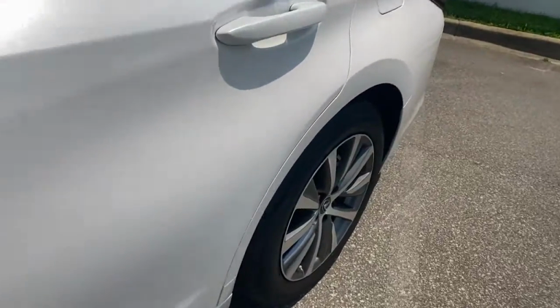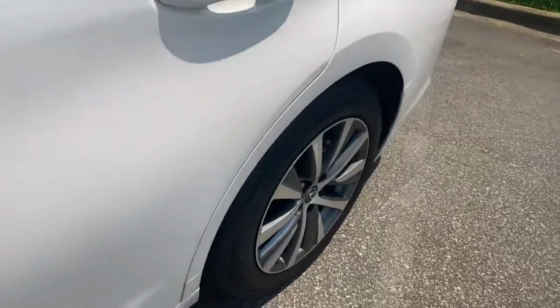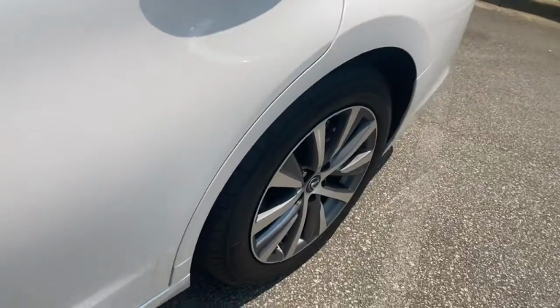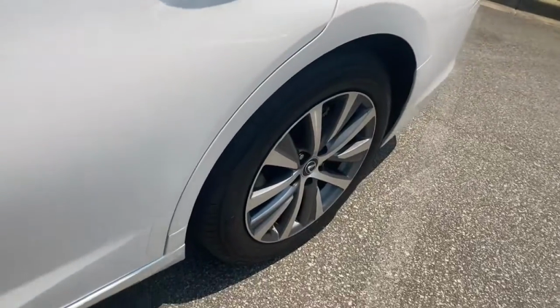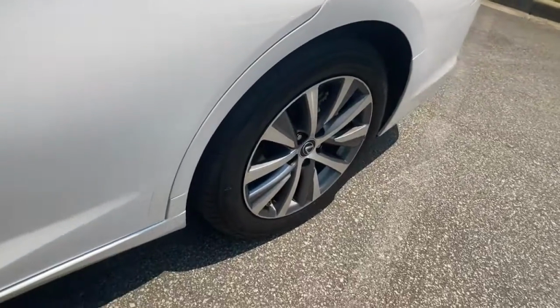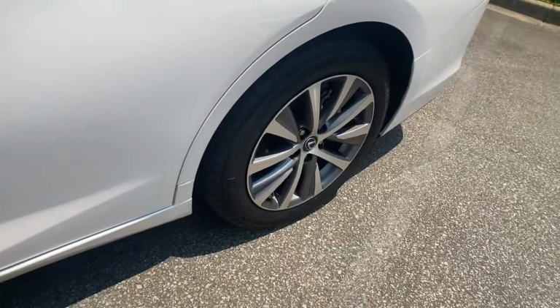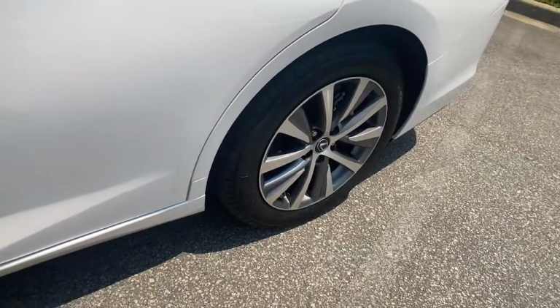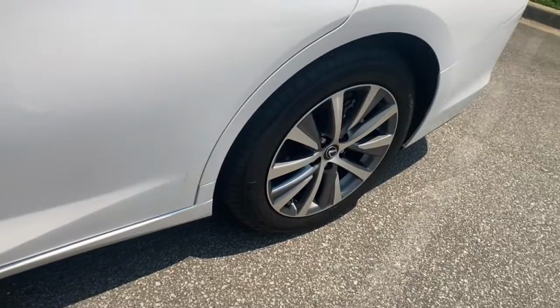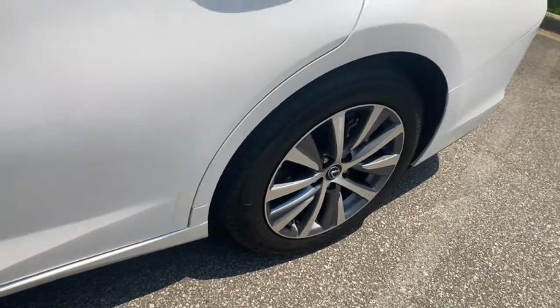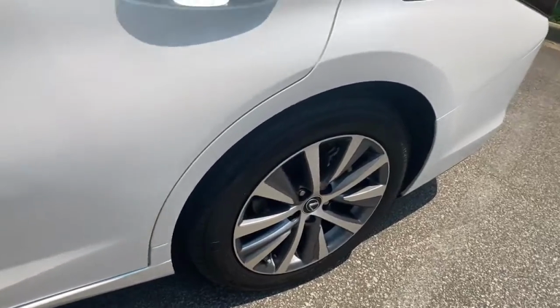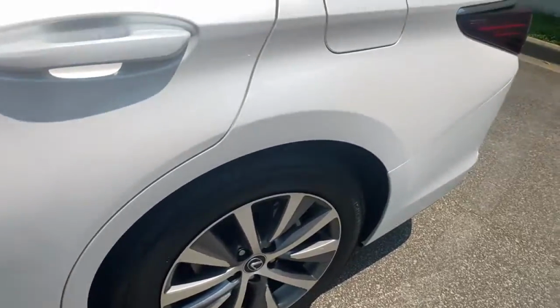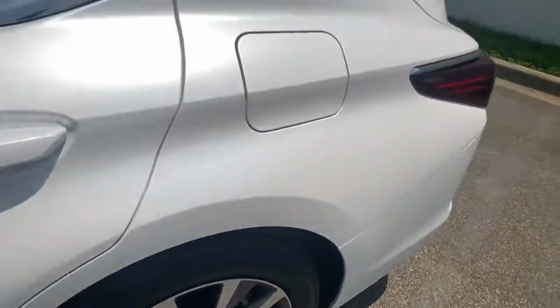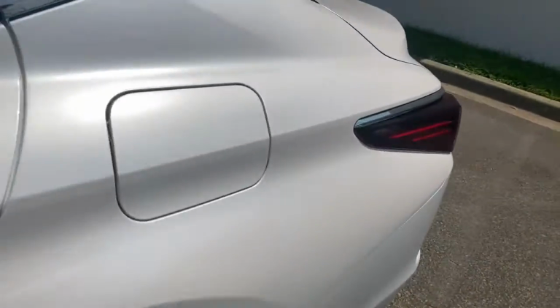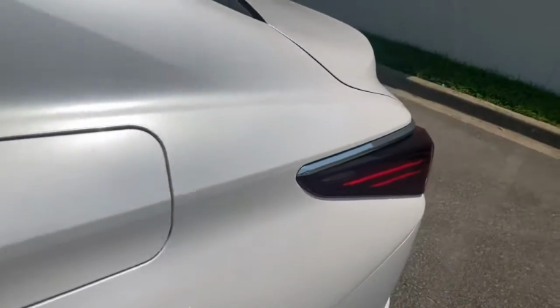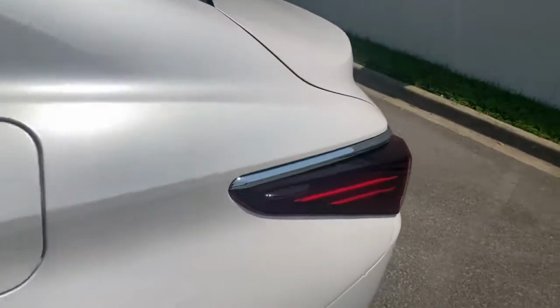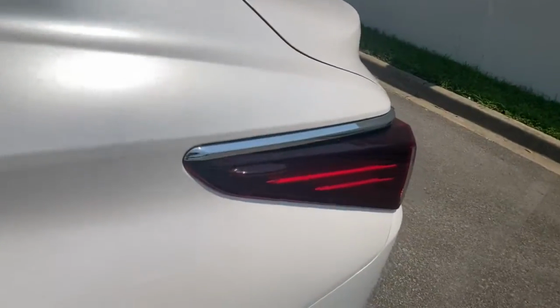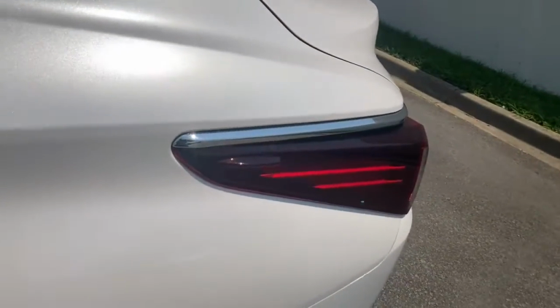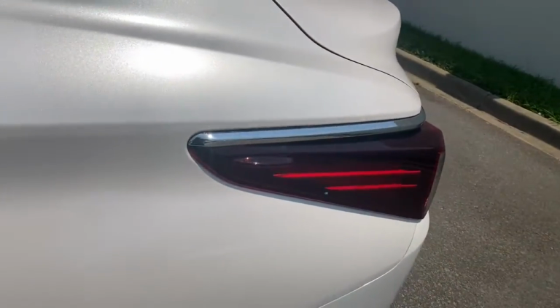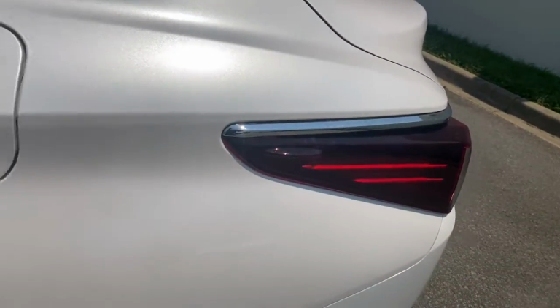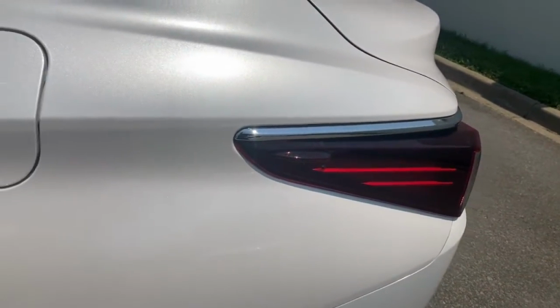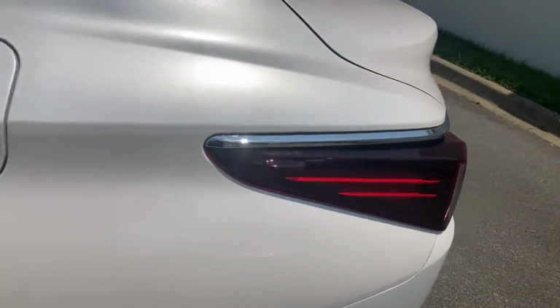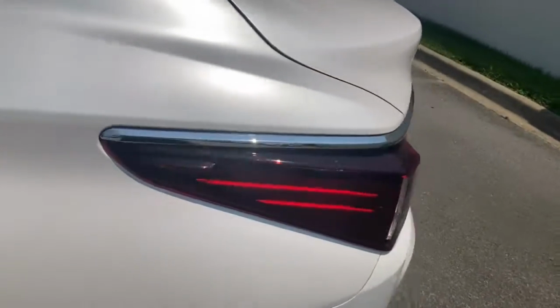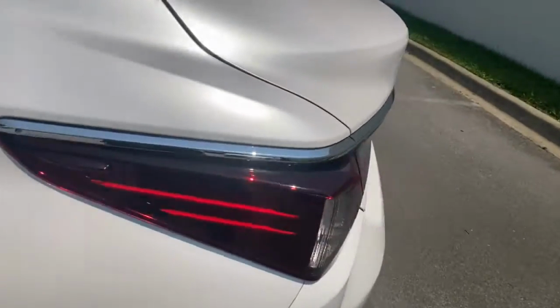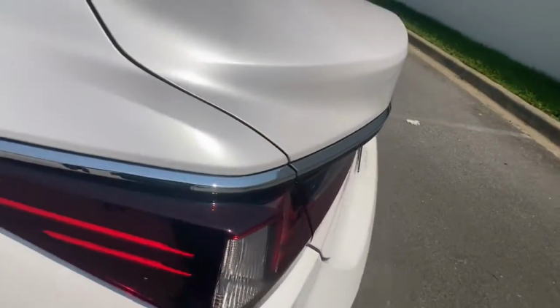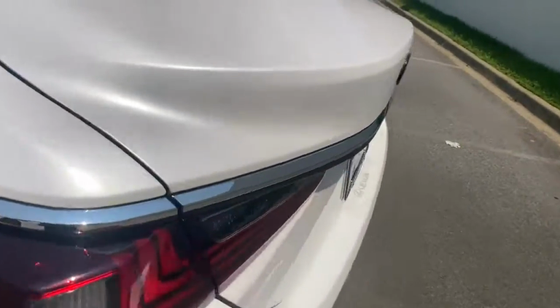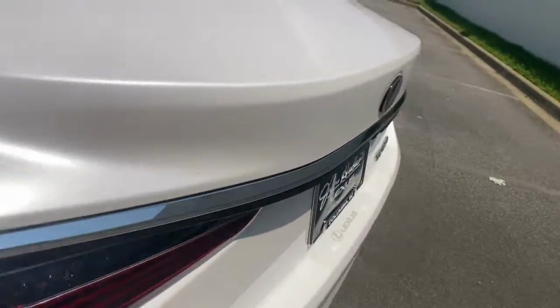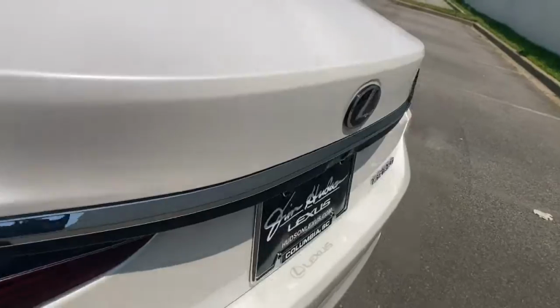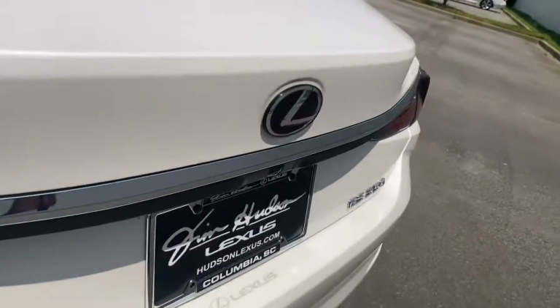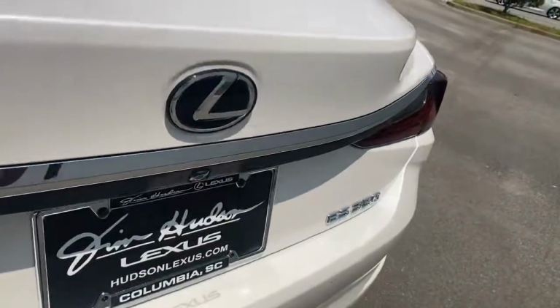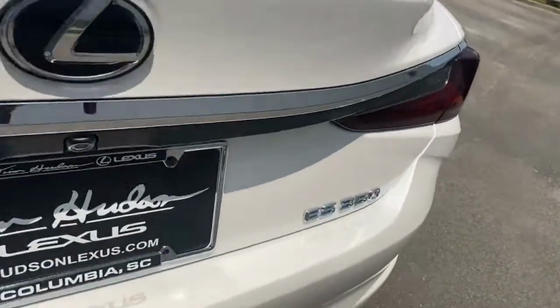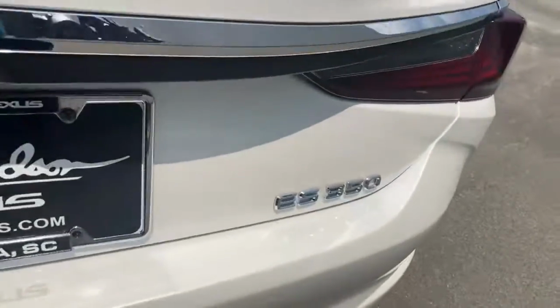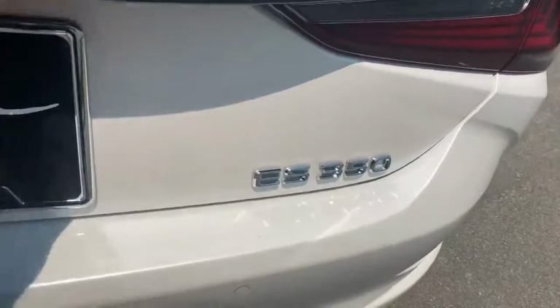Make a bold style statement in this striking ES luxury sedan. Come in for a fun and easy test drive. Our team will make it the best part of your day.